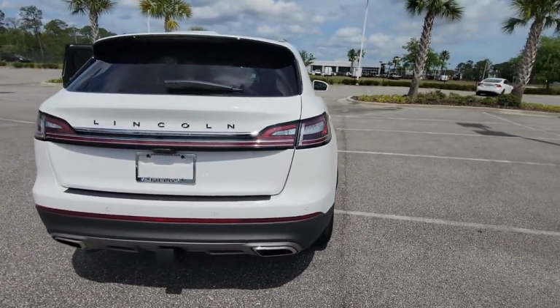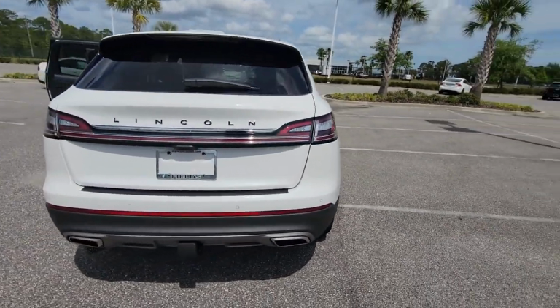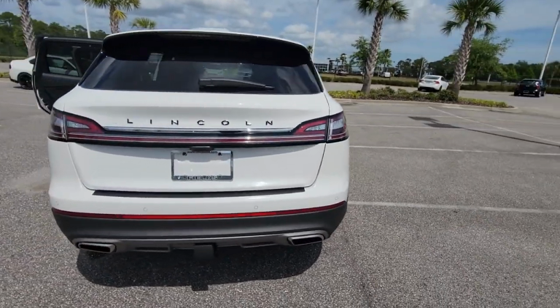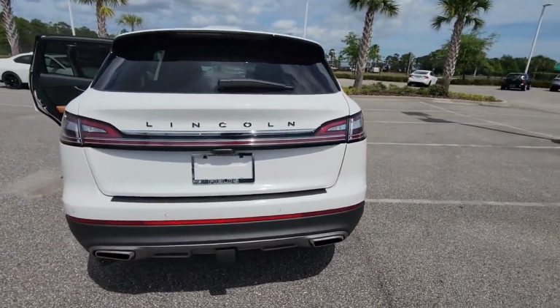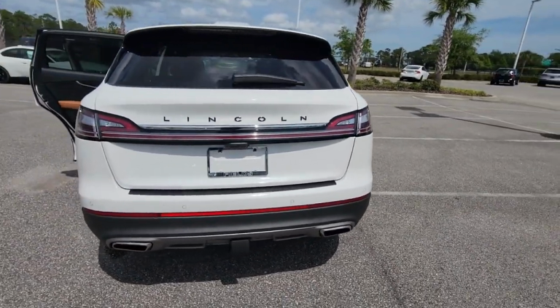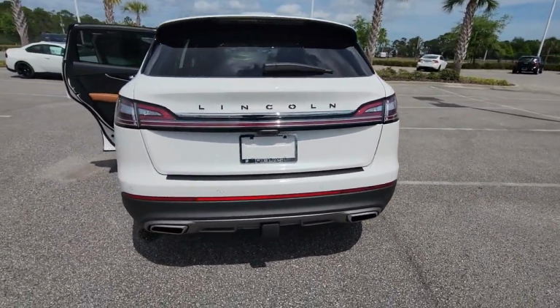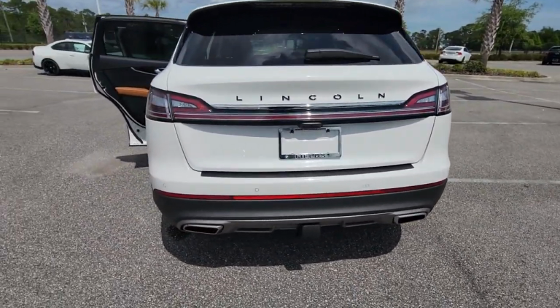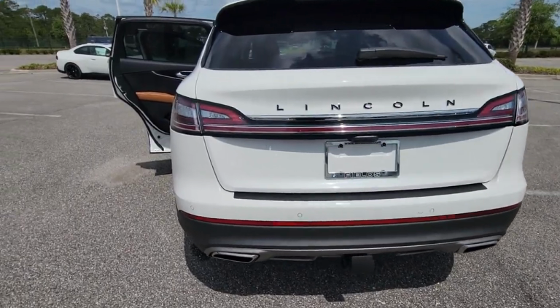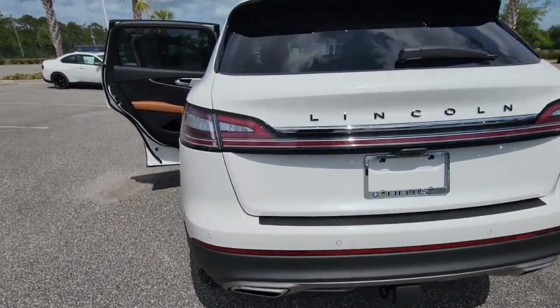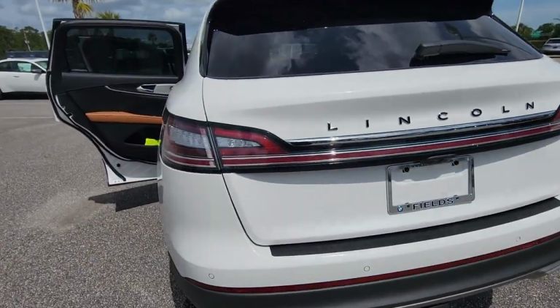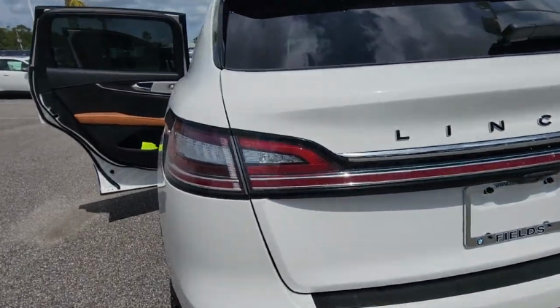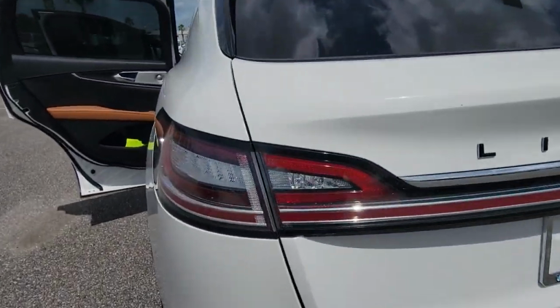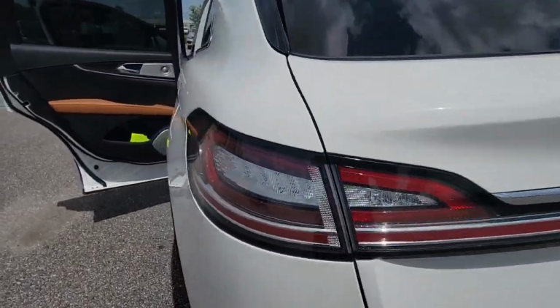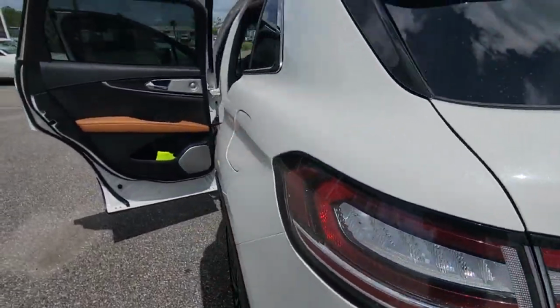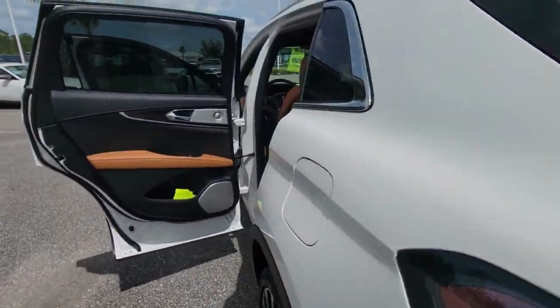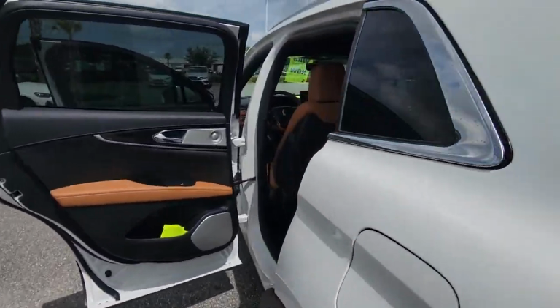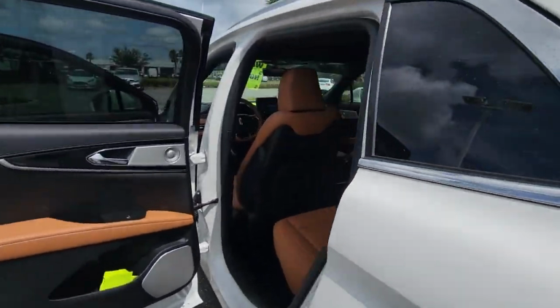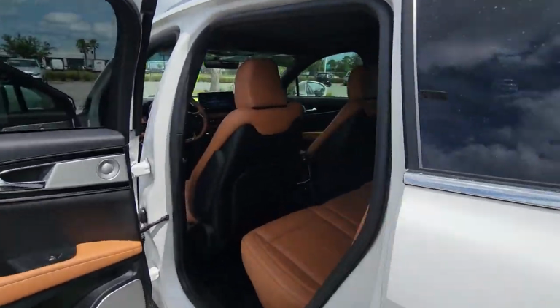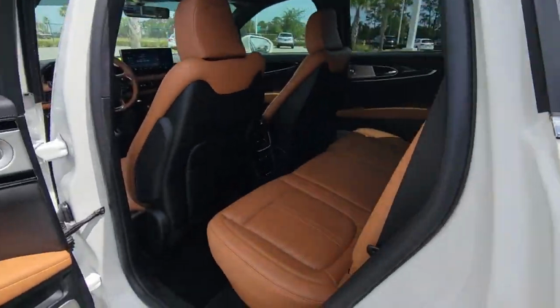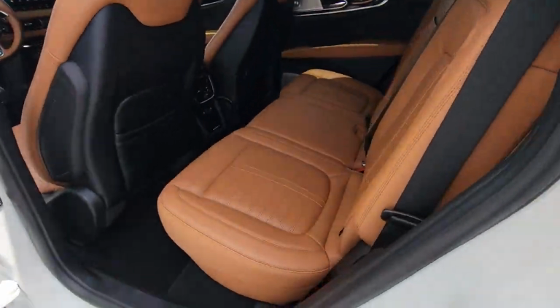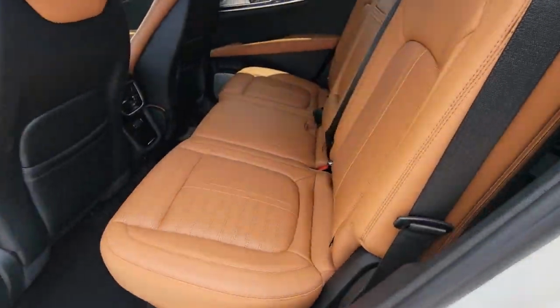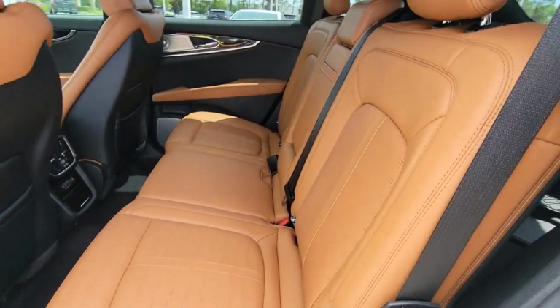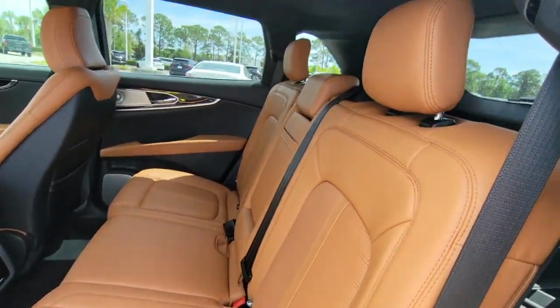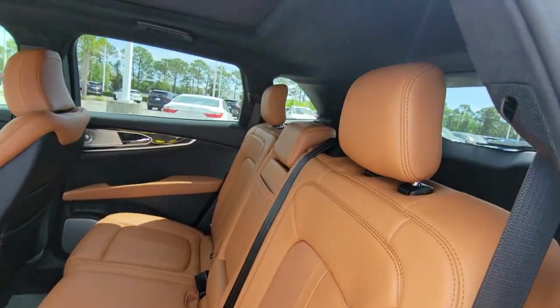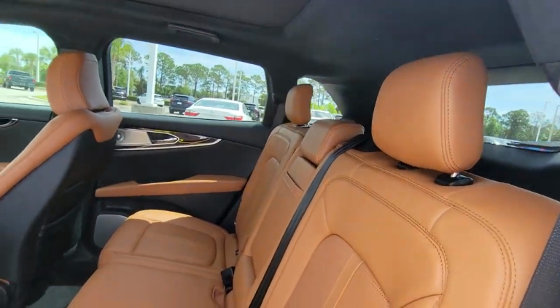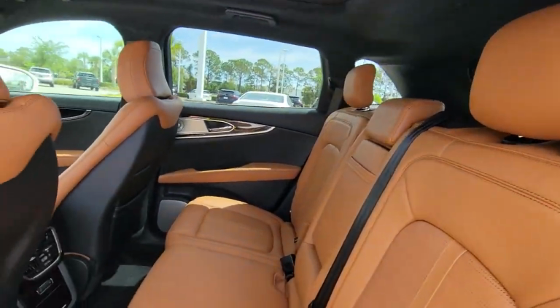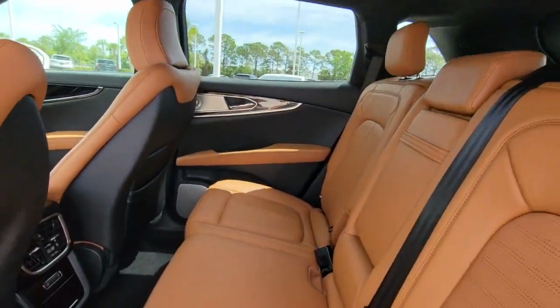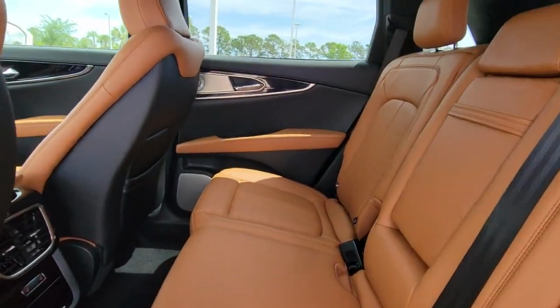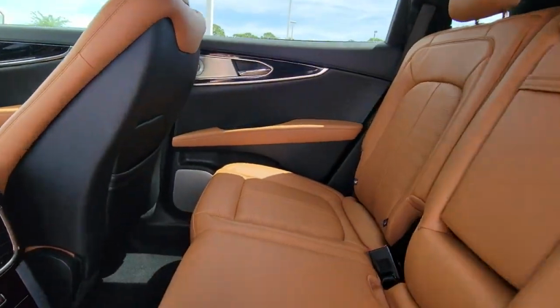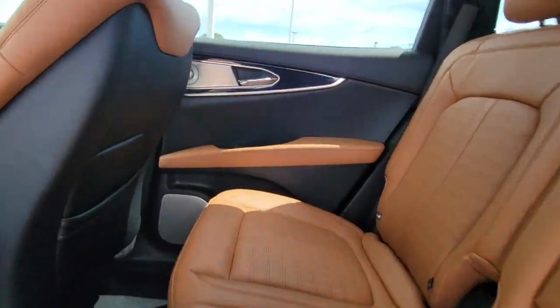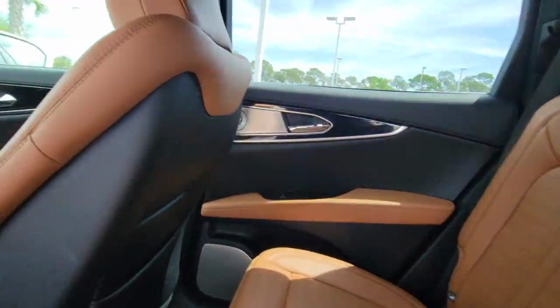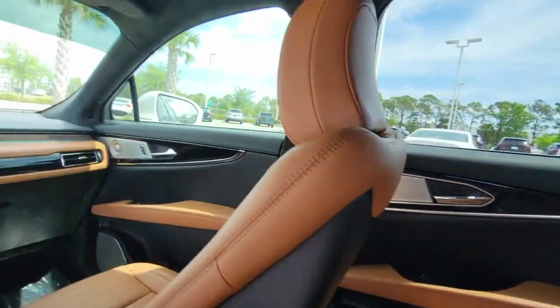You'll love its punchy performance and thoughtful use of the latest technology to help you stay connected, focused, and confident so you can make the most of every journey. The following are some of this vehicle's highlighted options.